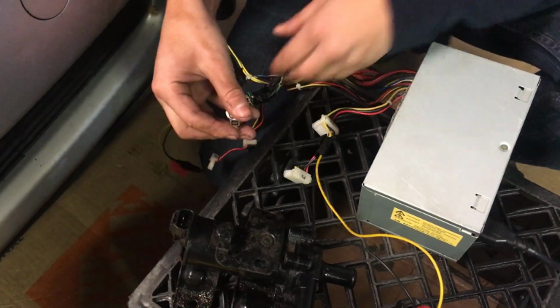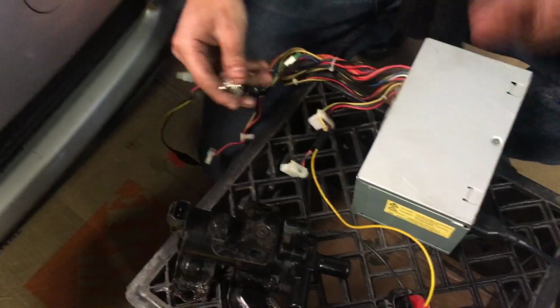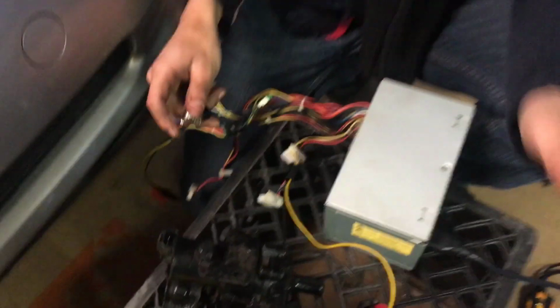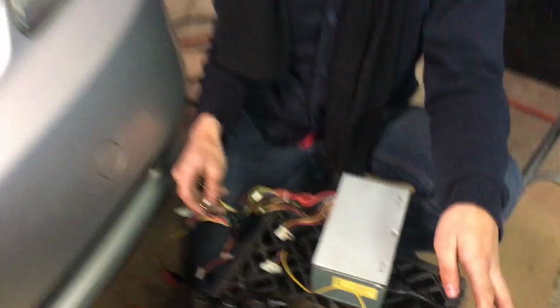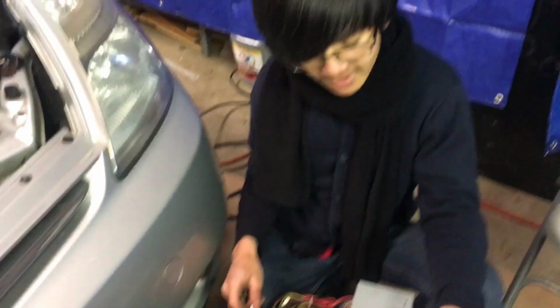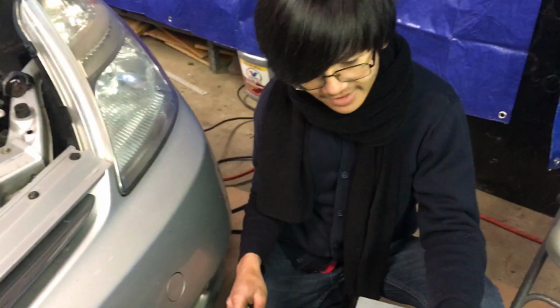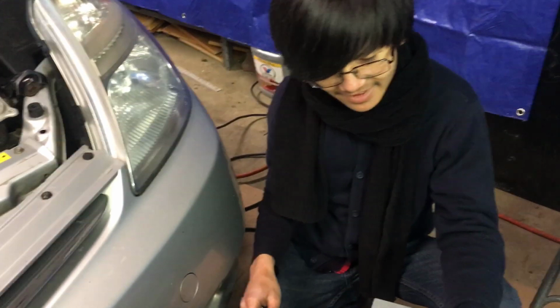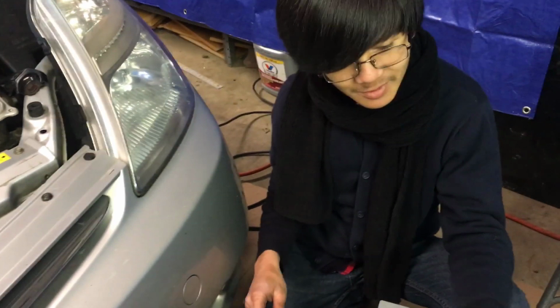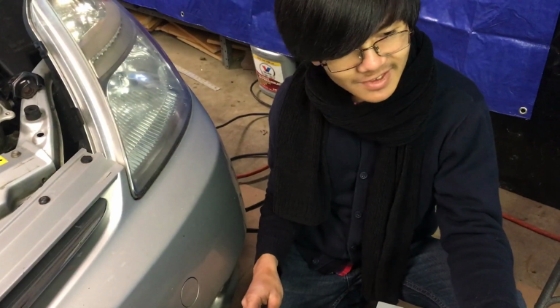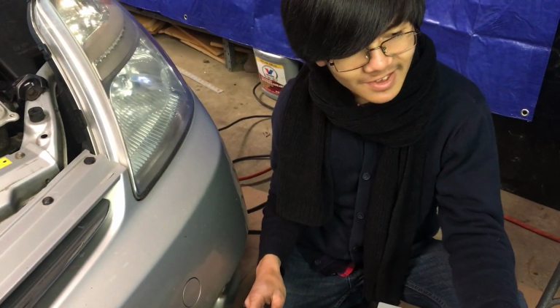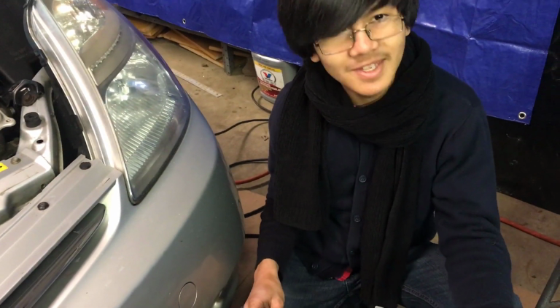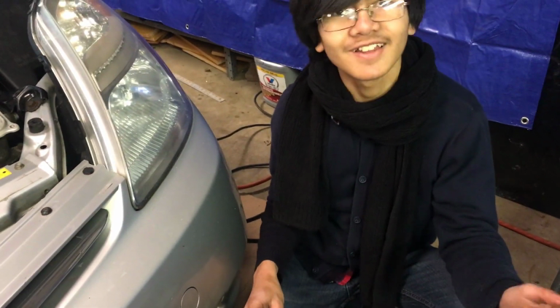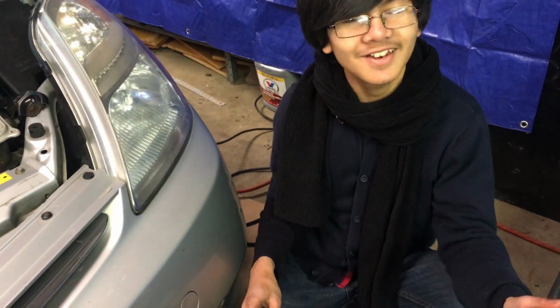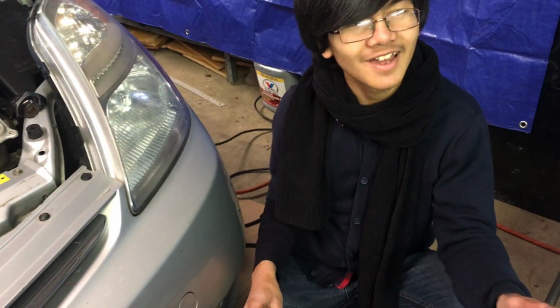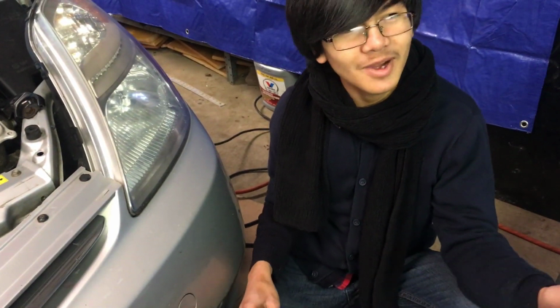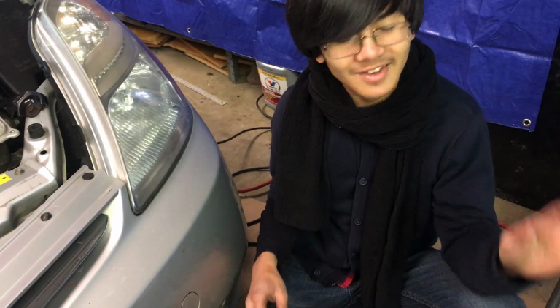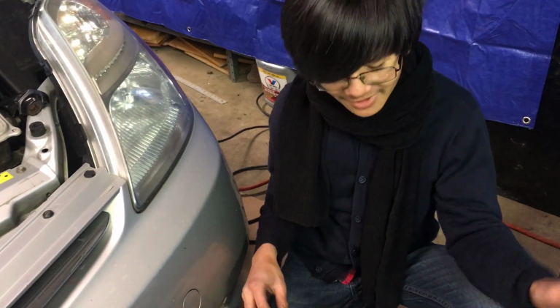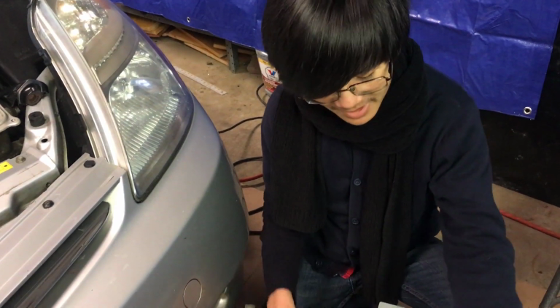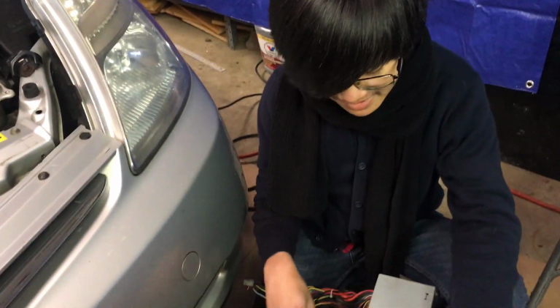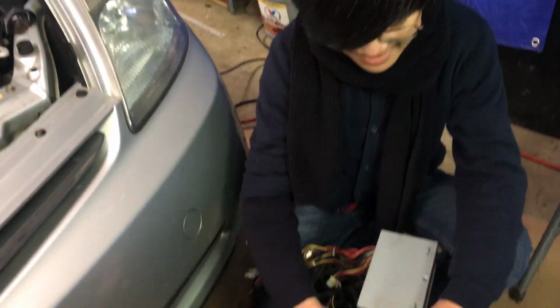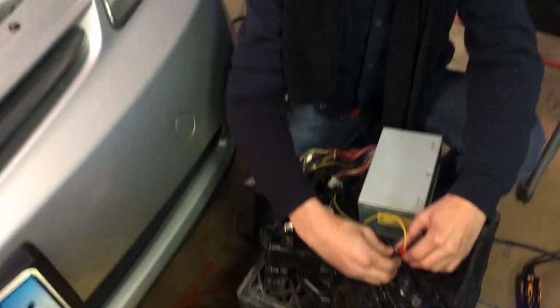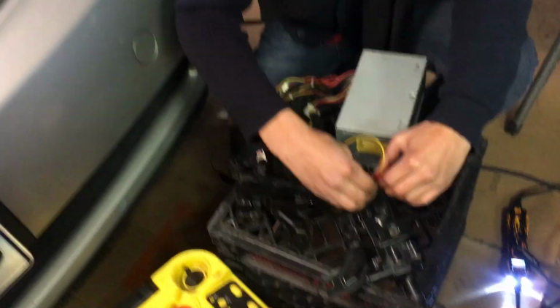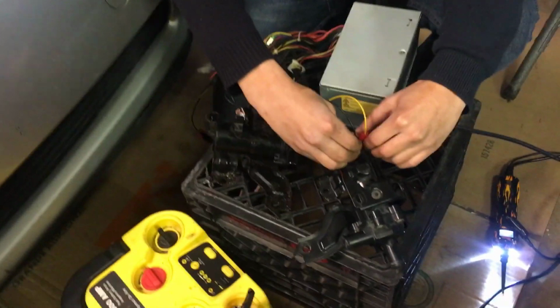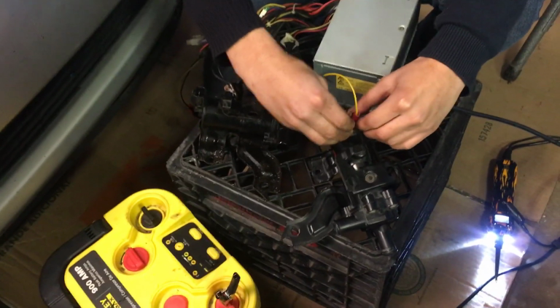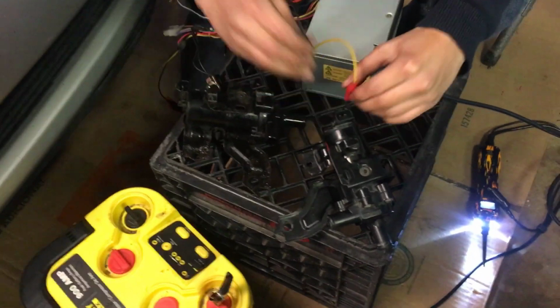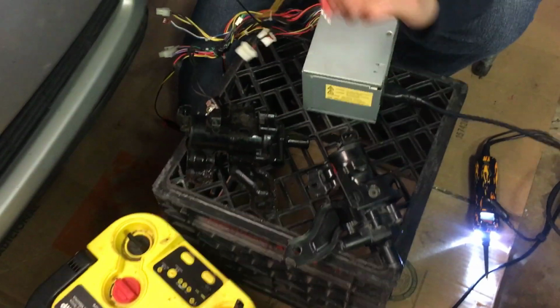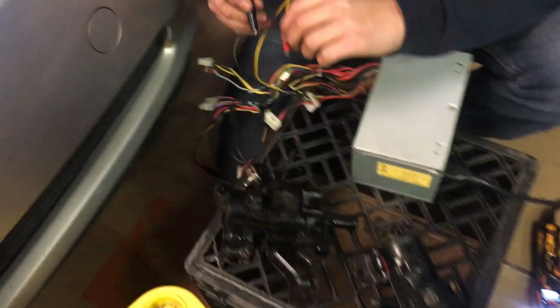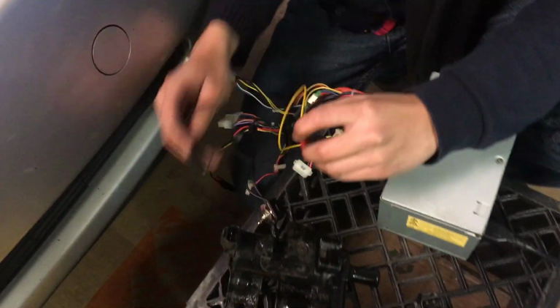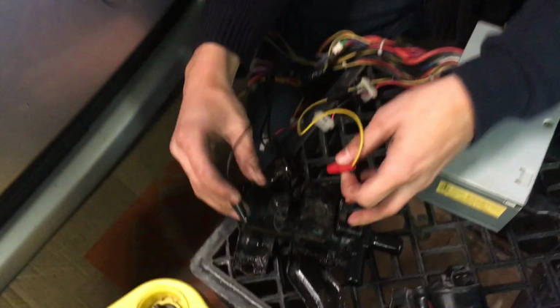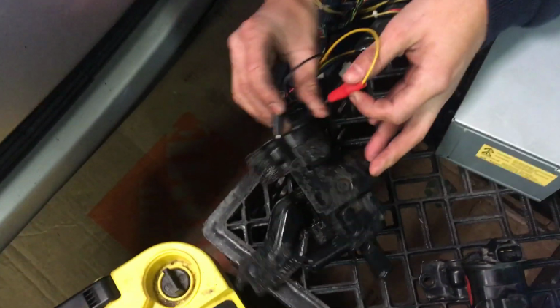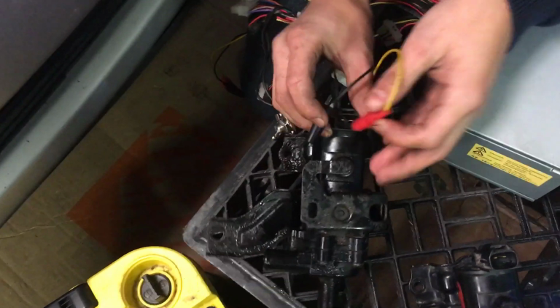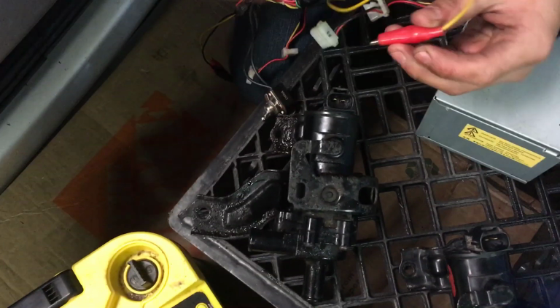That is what the working one sounds like. For some reason it sounded like a zombie at the end — I don't know why I just thought of a zombie, like when he says 'ah'. But we're gonna try the old one now.